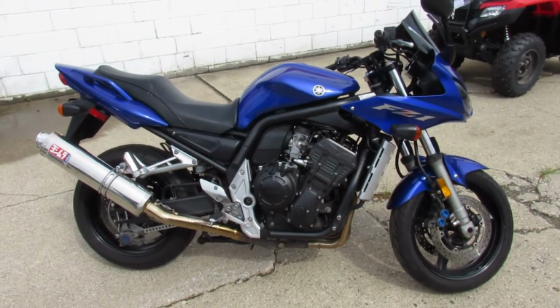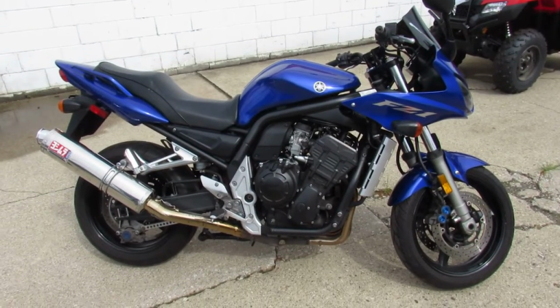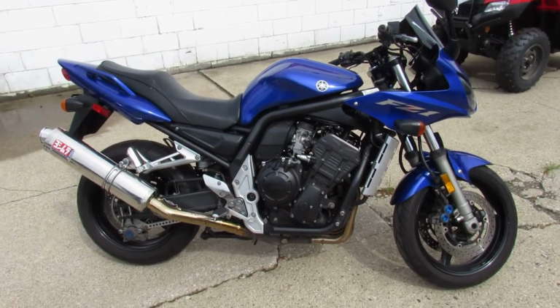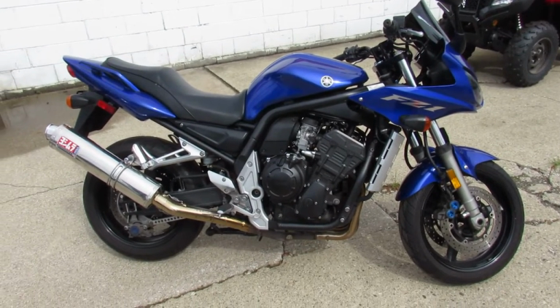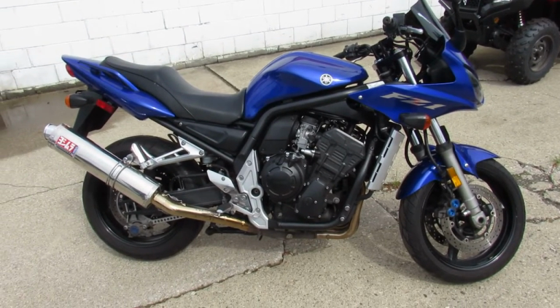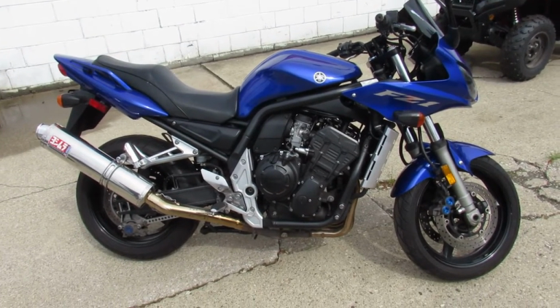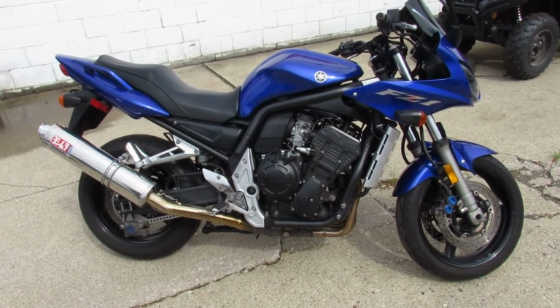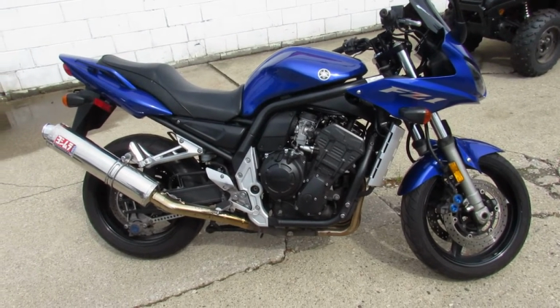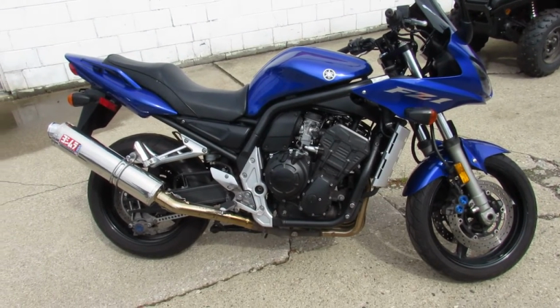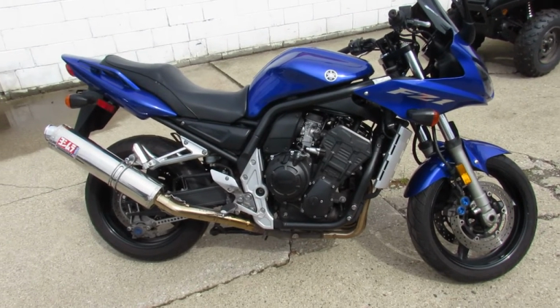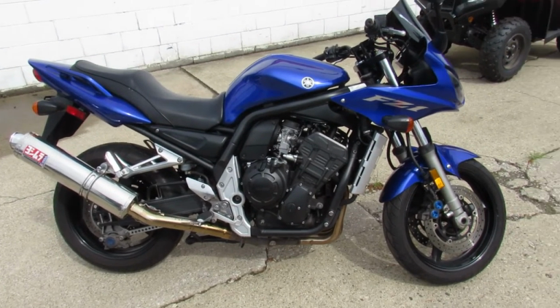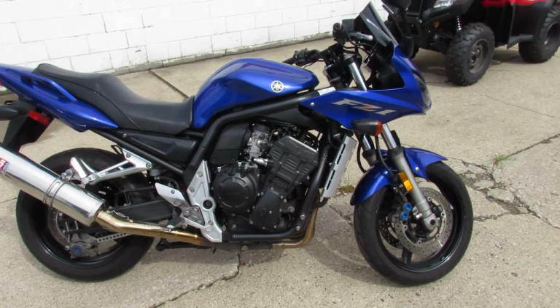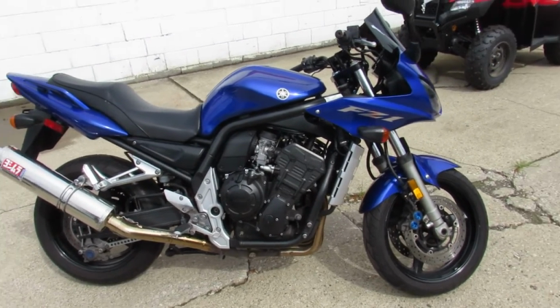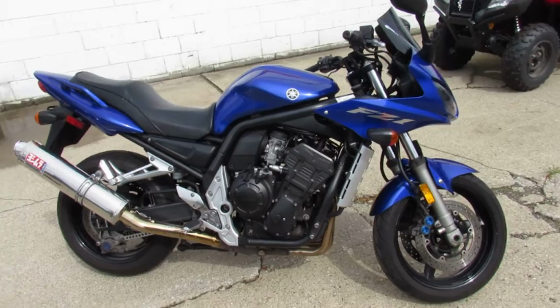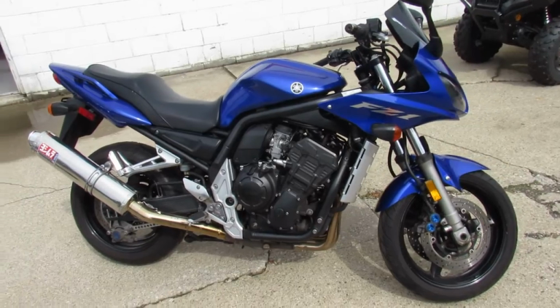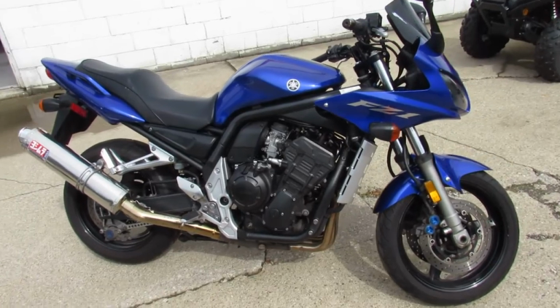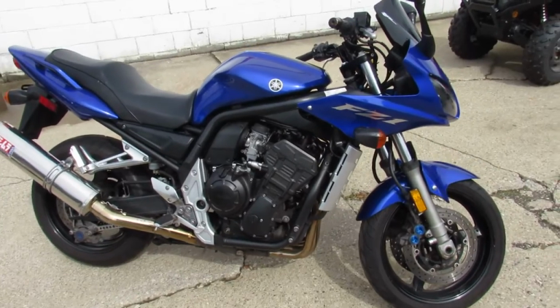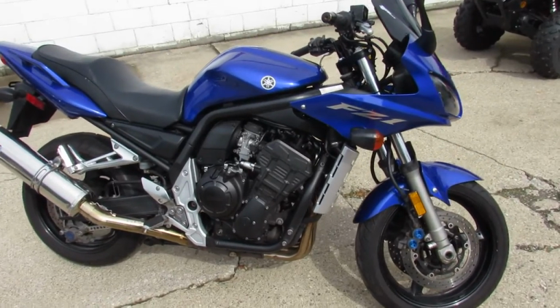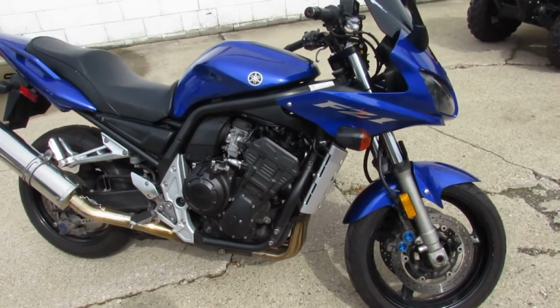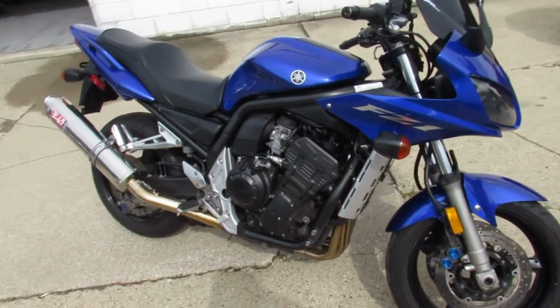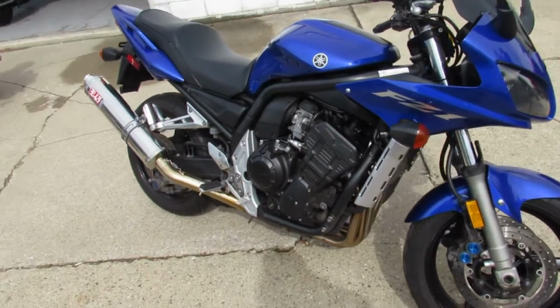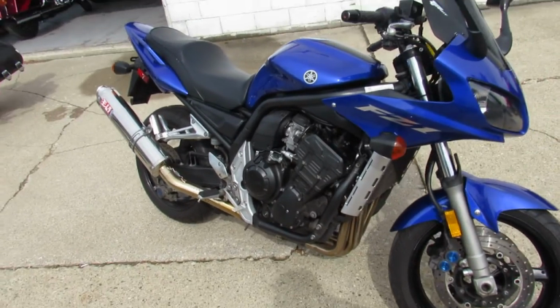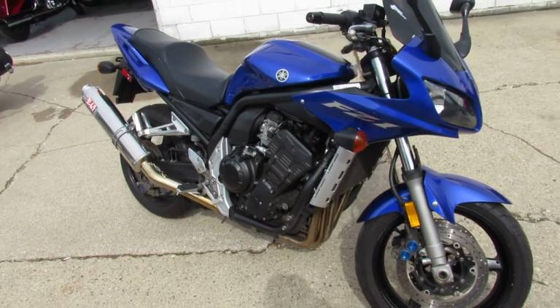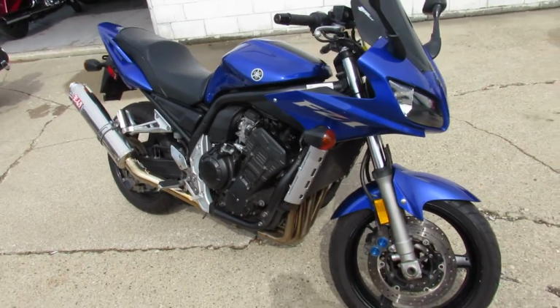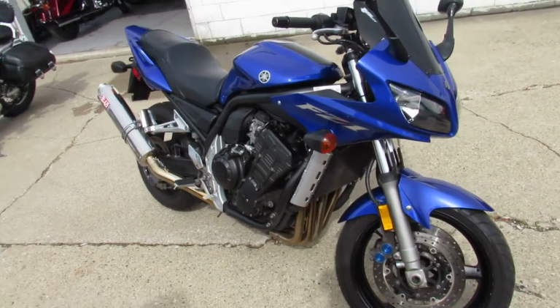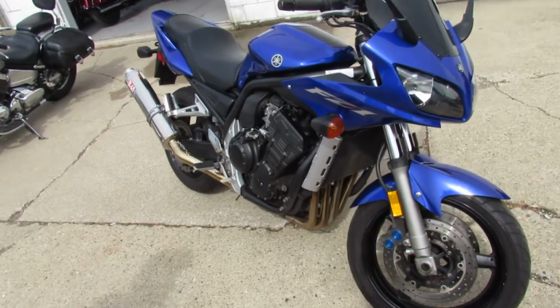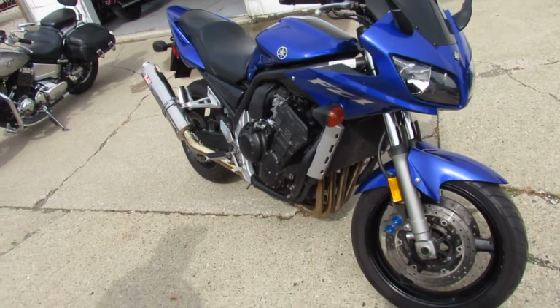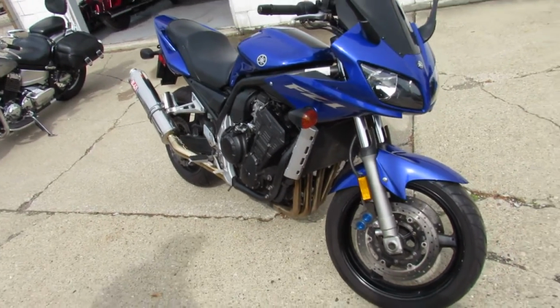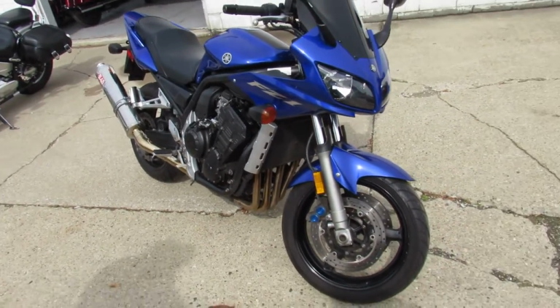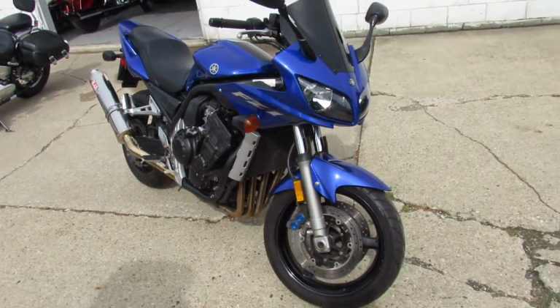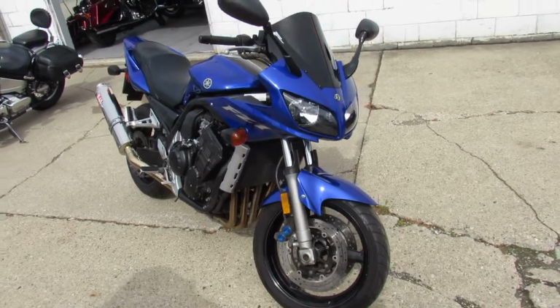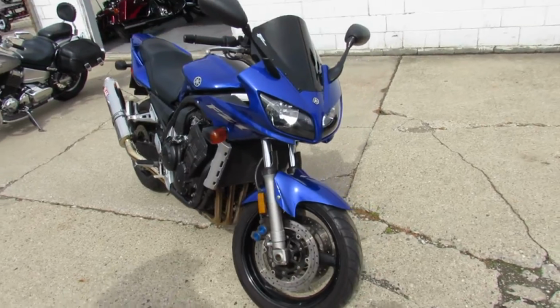Hey guys, ApprovalPowersports.com here doing some videos on some bikes we just got in. Anybody looking for a used sport bike, we still have them in stock — over 40 used sport bikes to choose from.